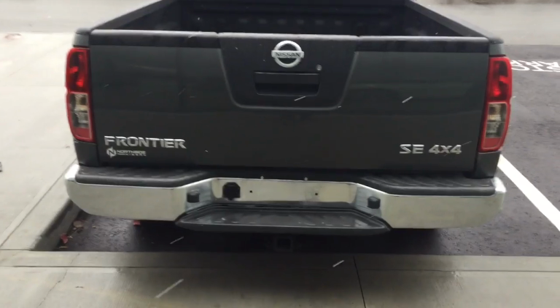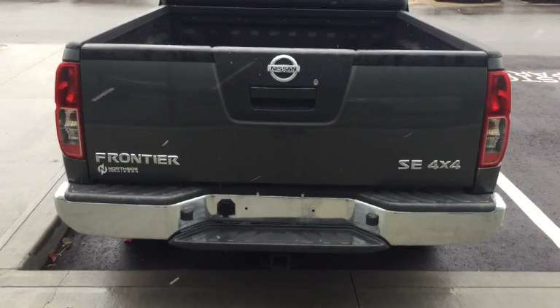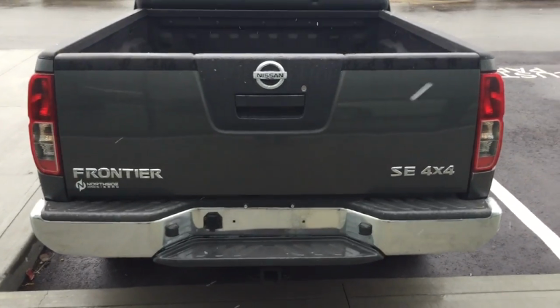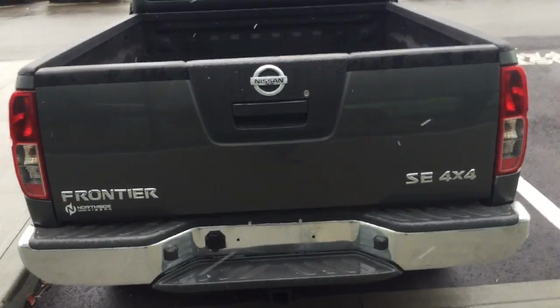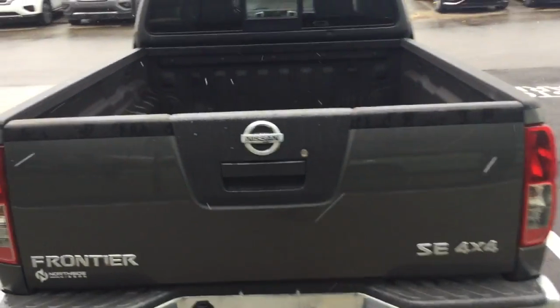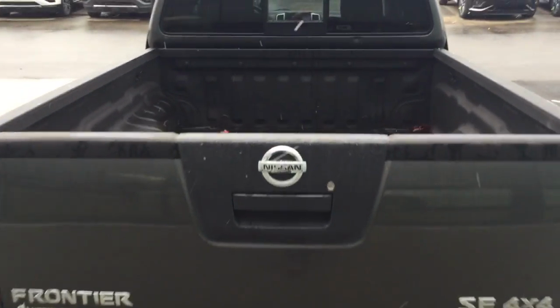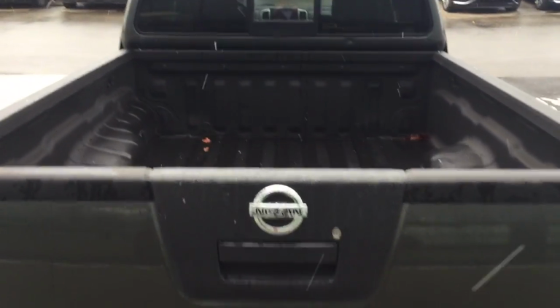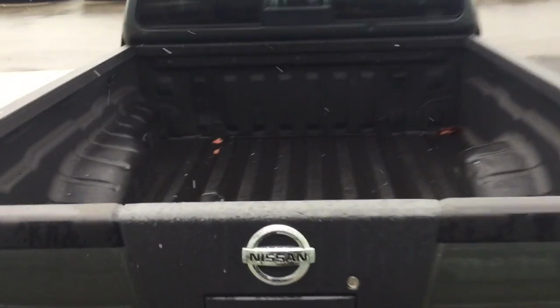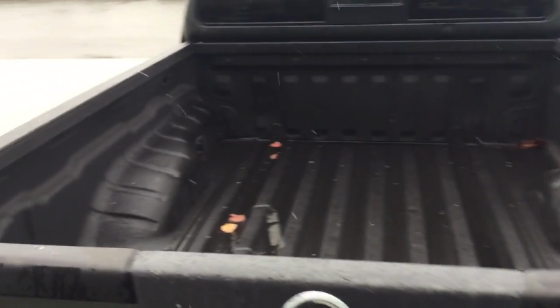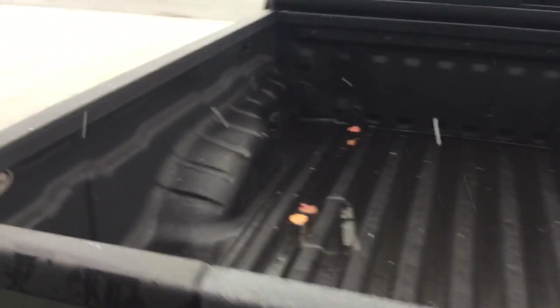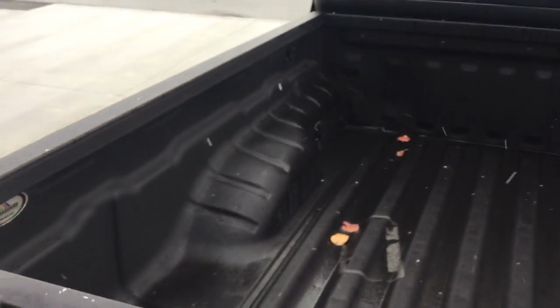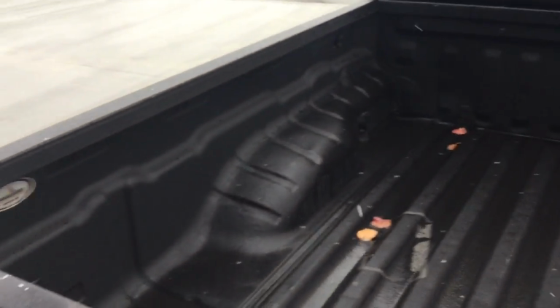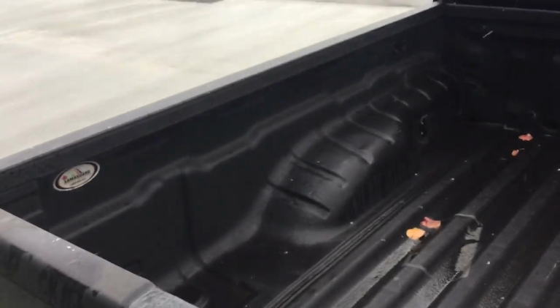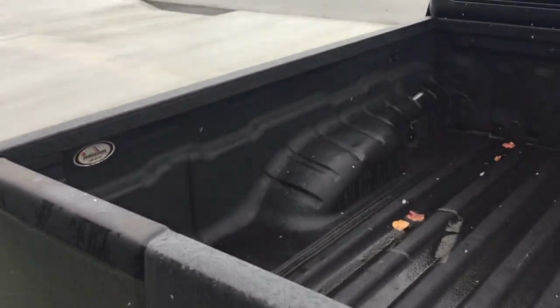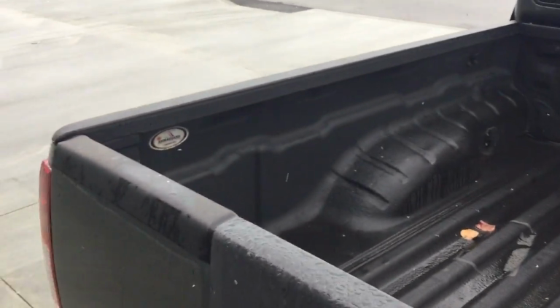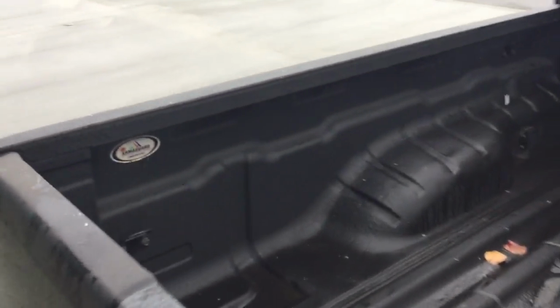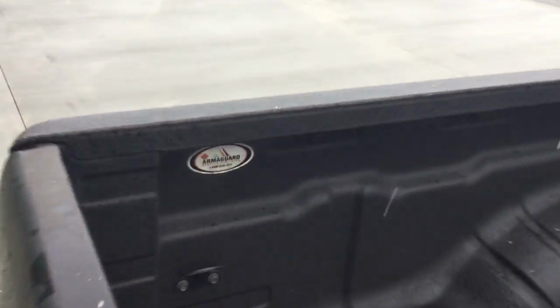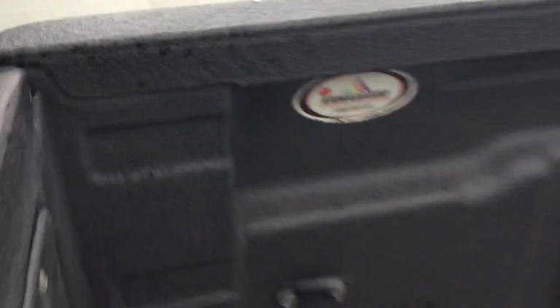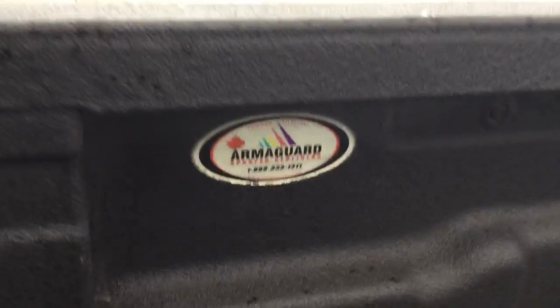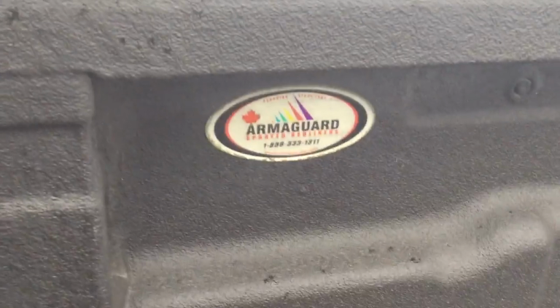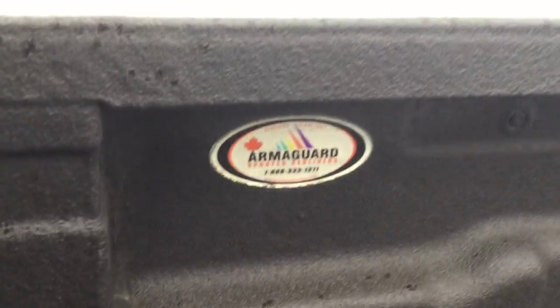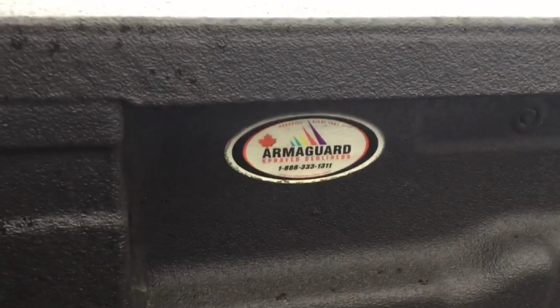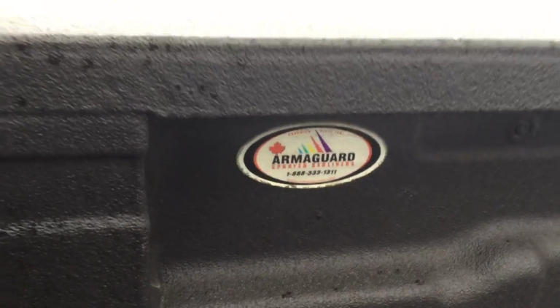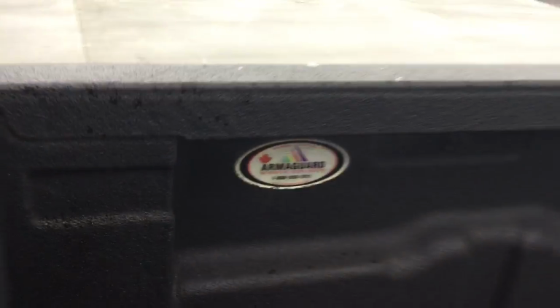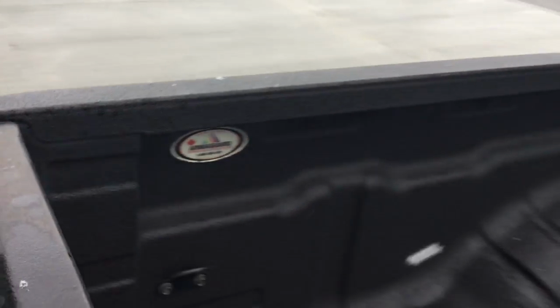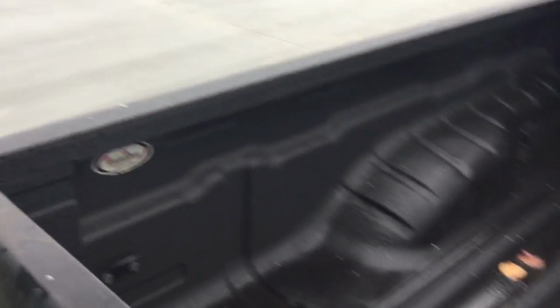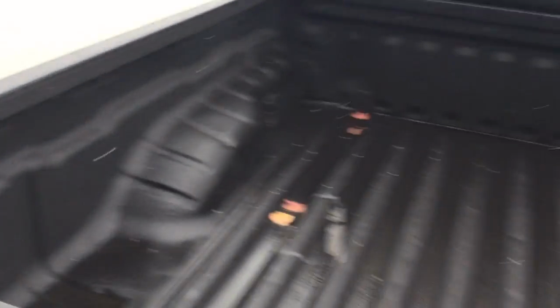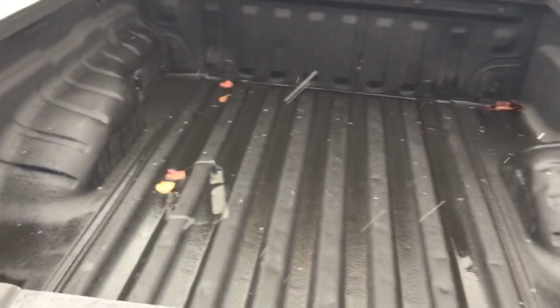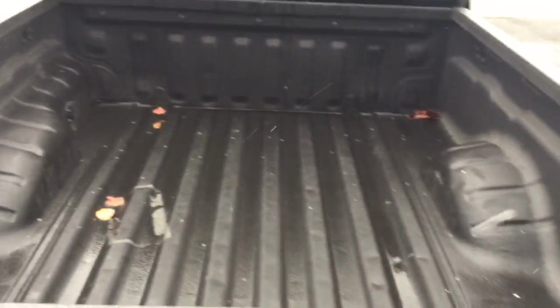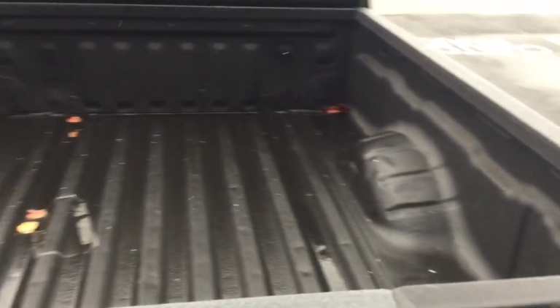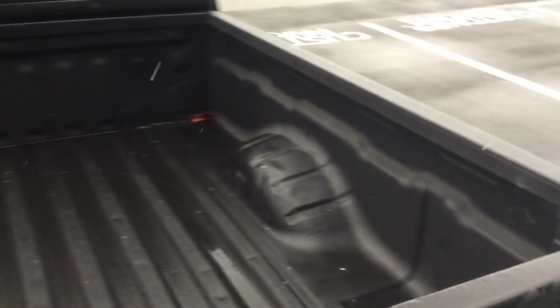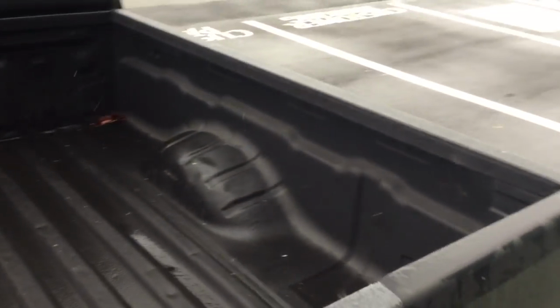Now as we move on to the box of this Frontier, I want to show you this gorgeous dark spray-in box liner. Really rugged, done here by Armour Guard Systems Canada. They did a wonderful job with this box.